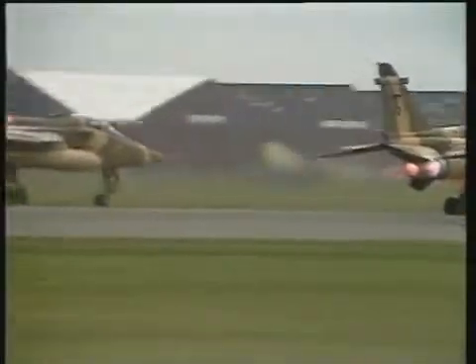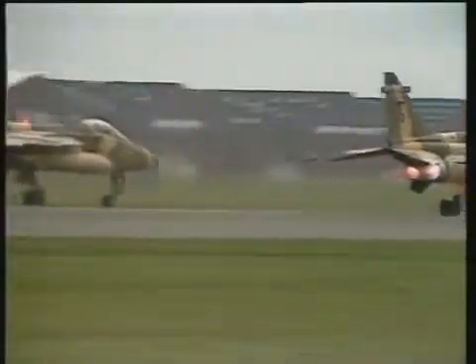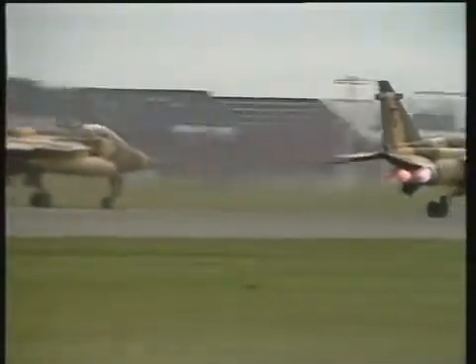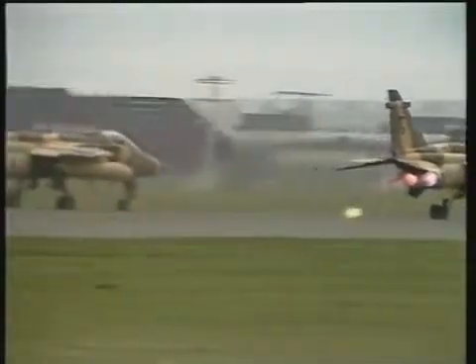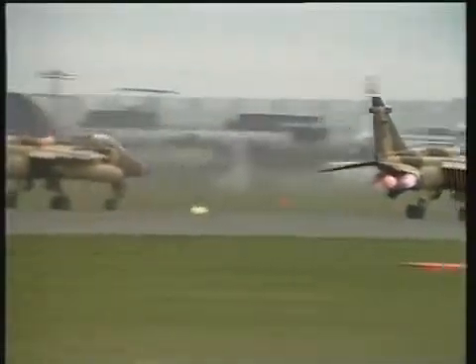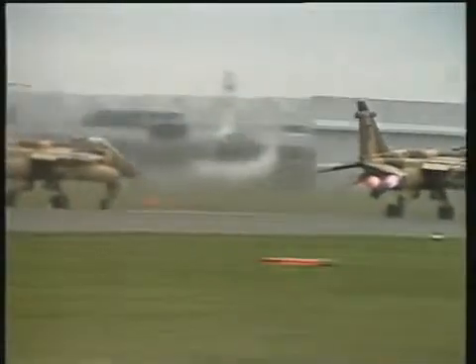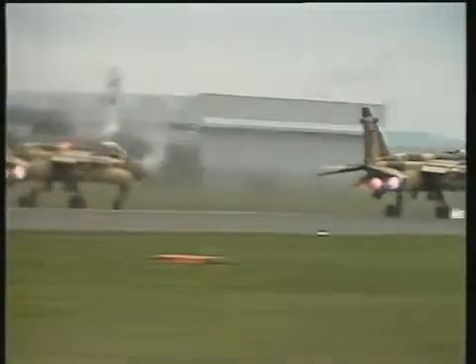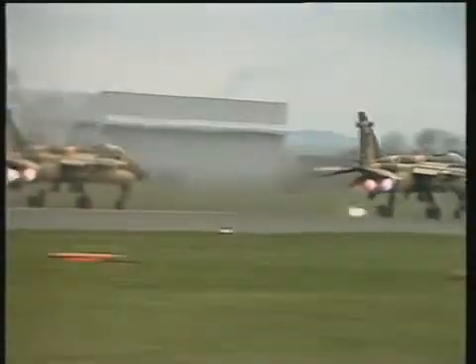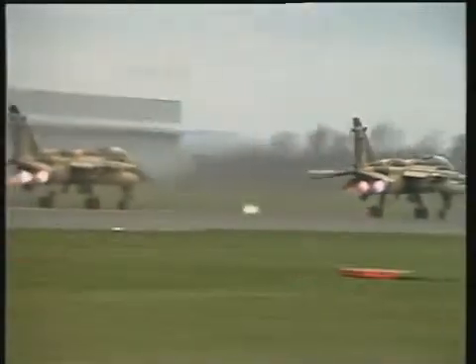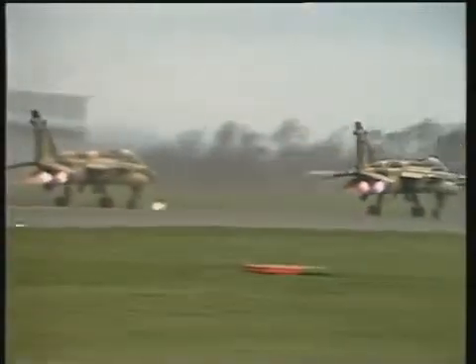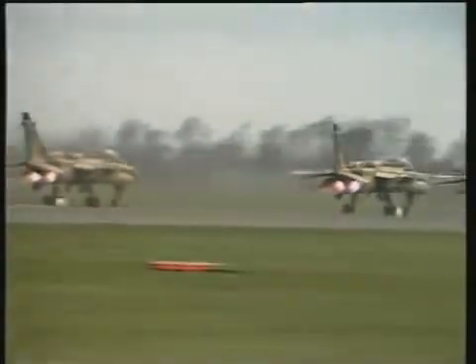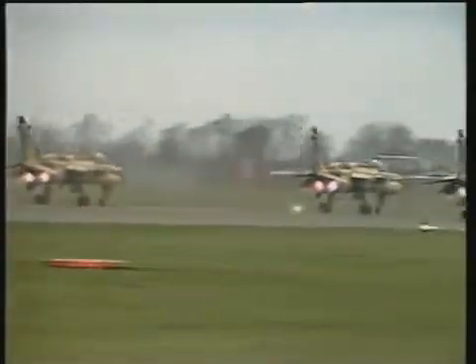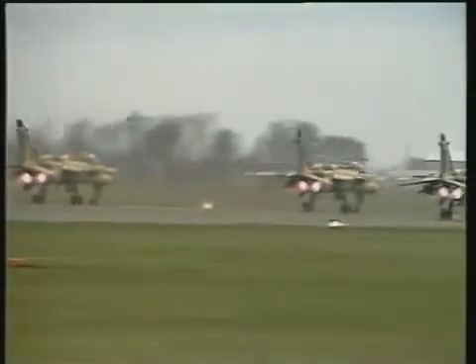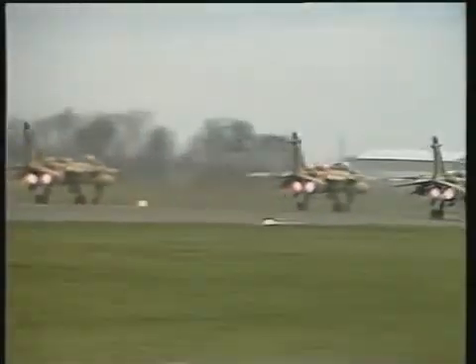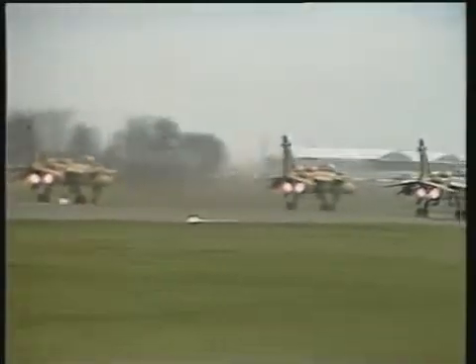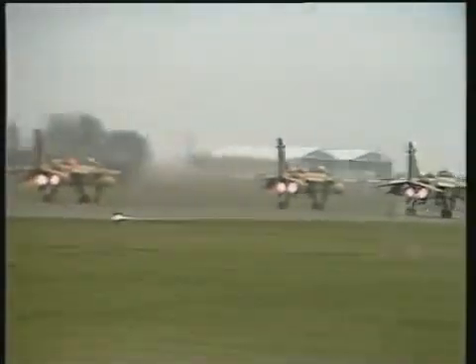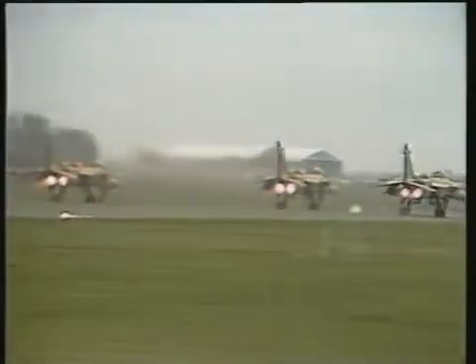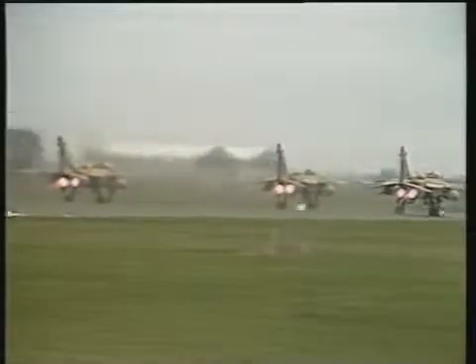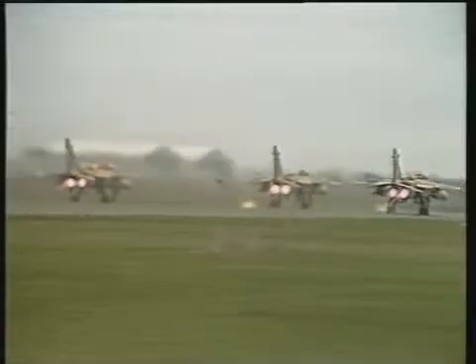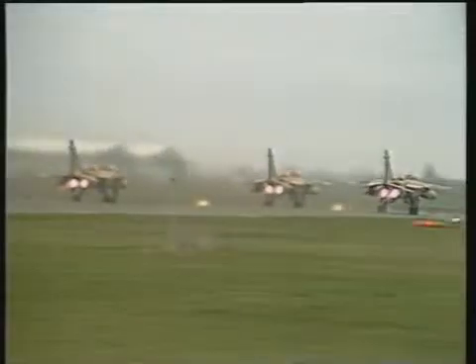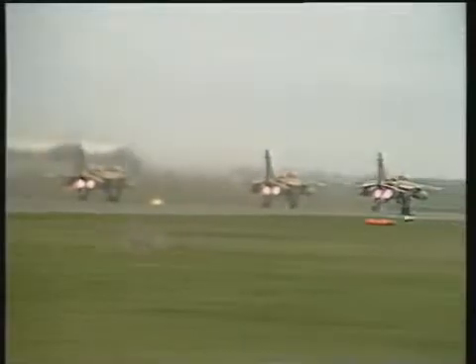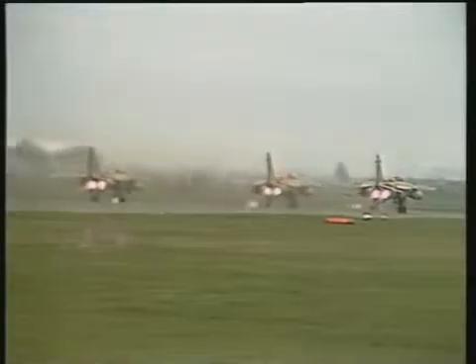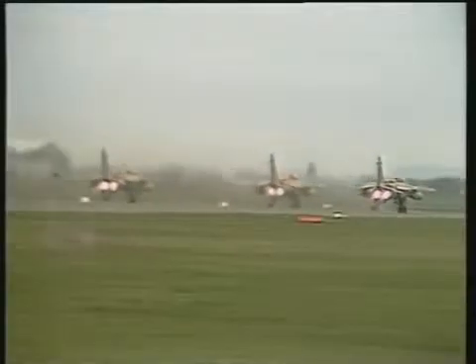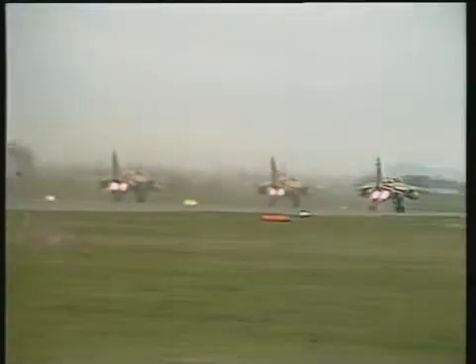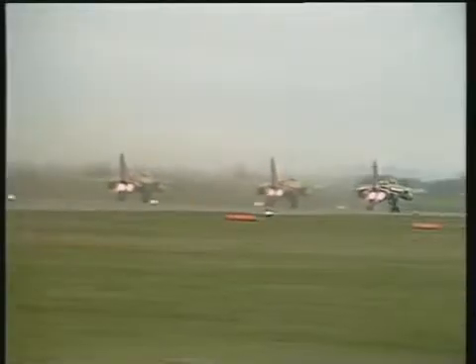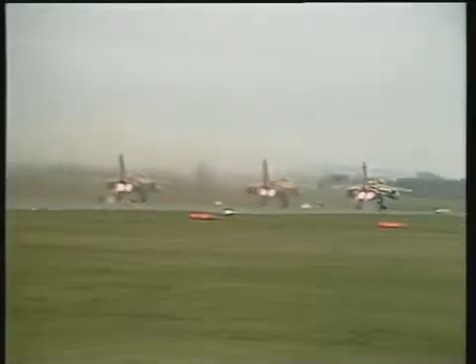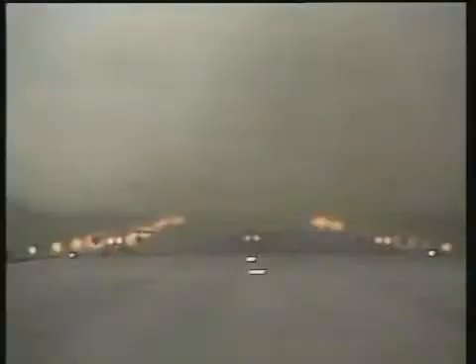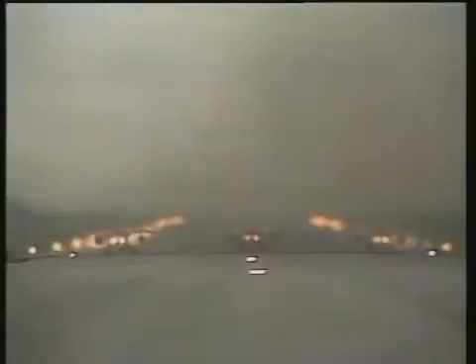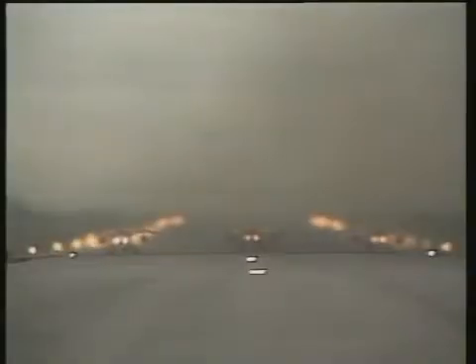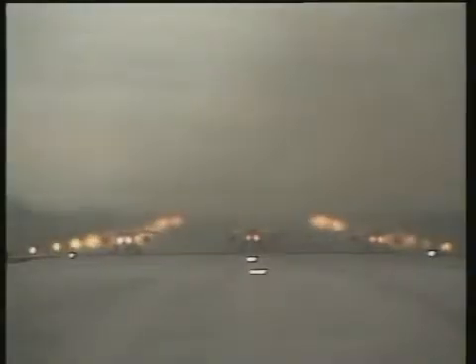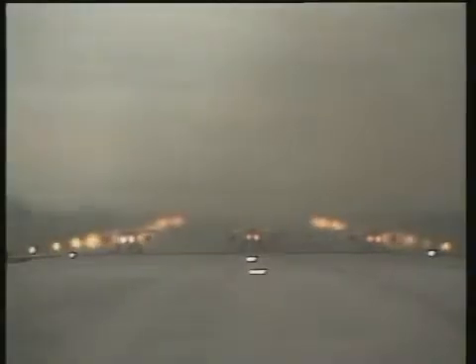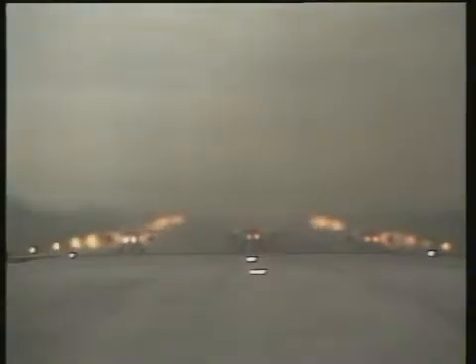Each has two tiny afterburning turbofan engines, which give really economical and reliable power over the most arduous missions.